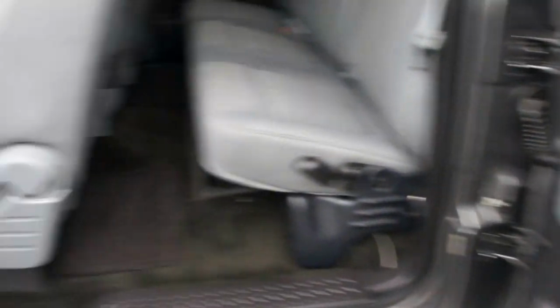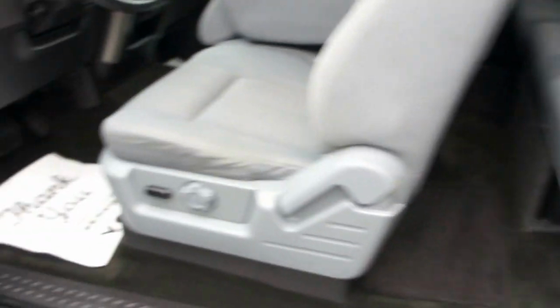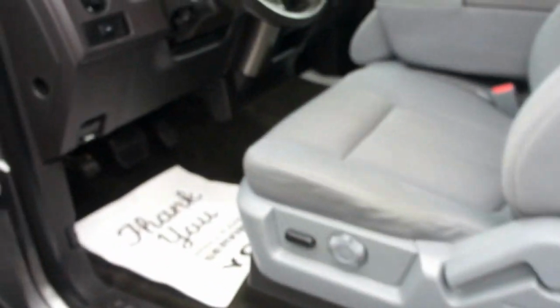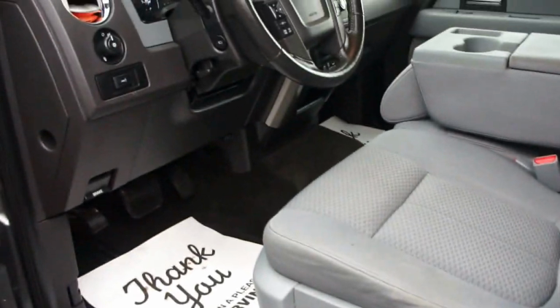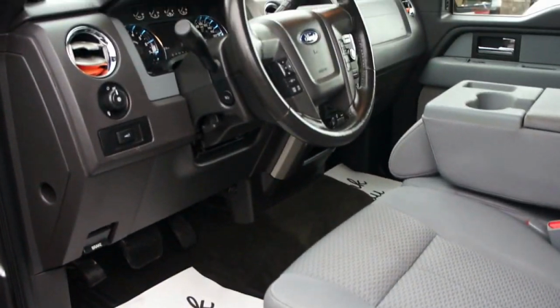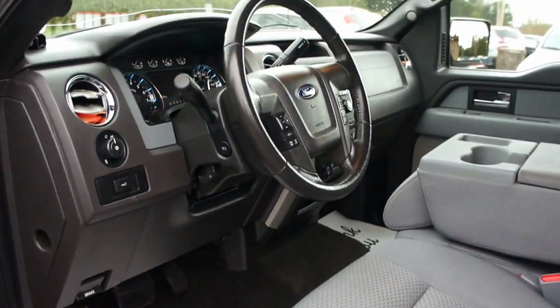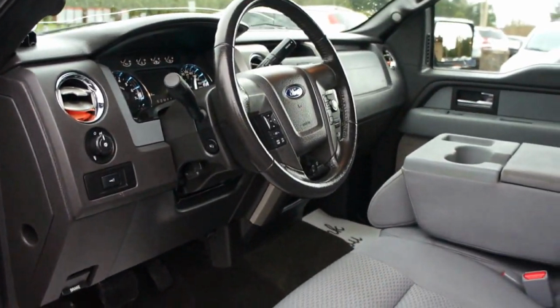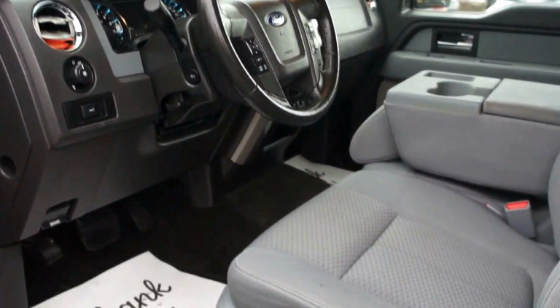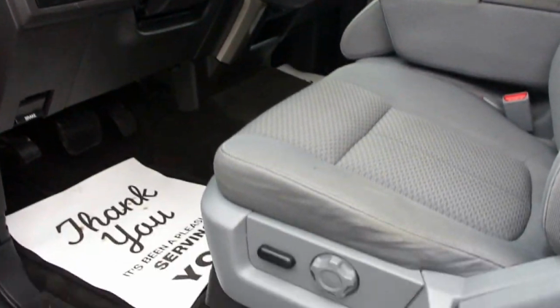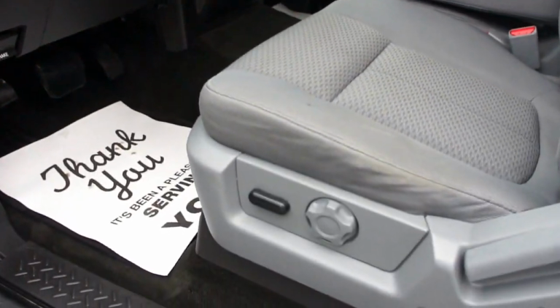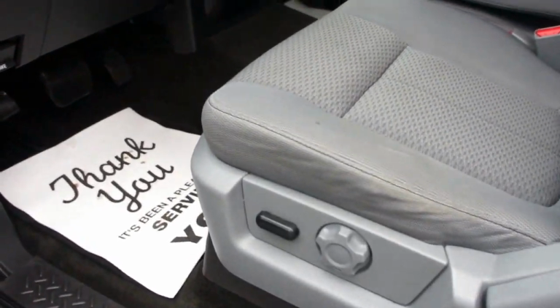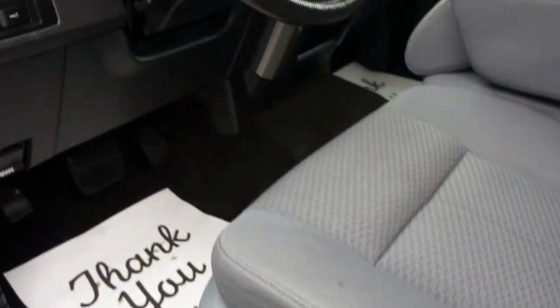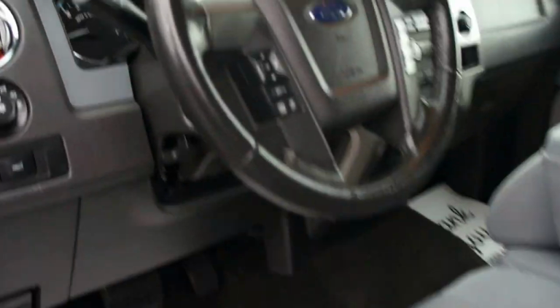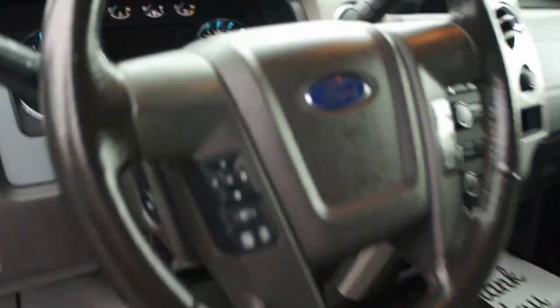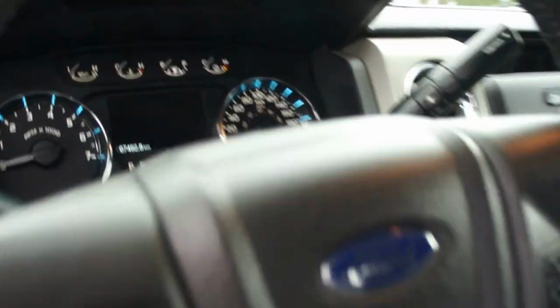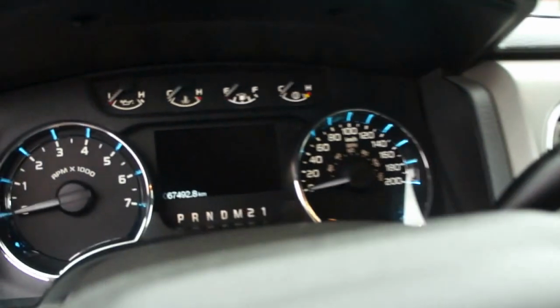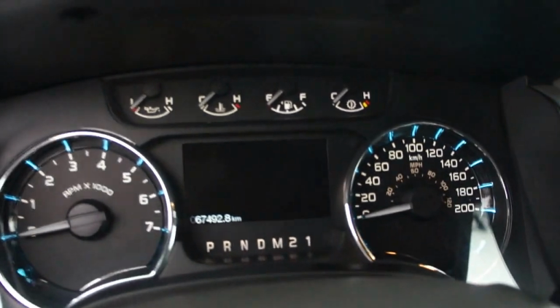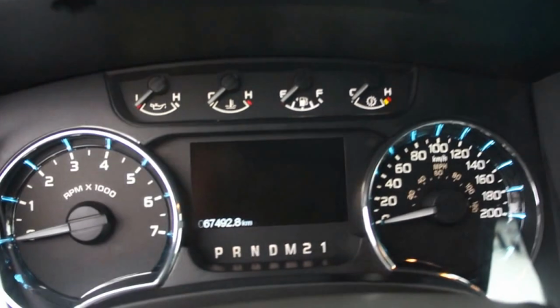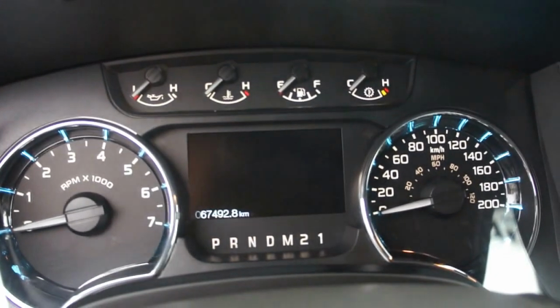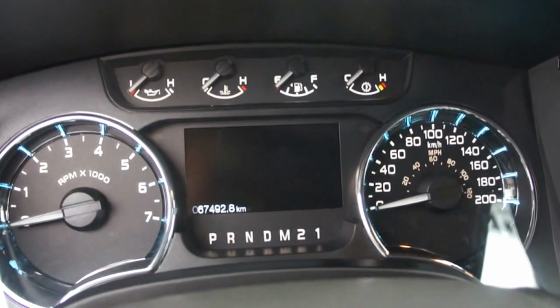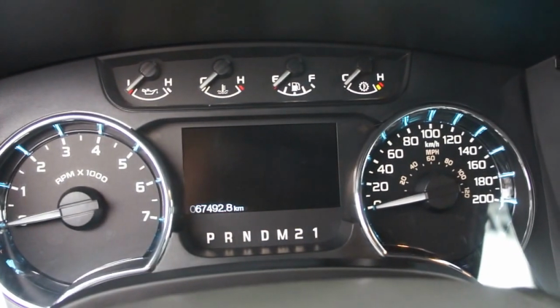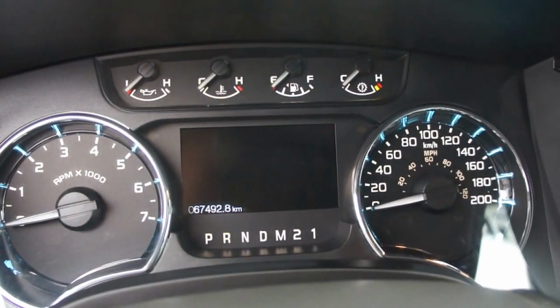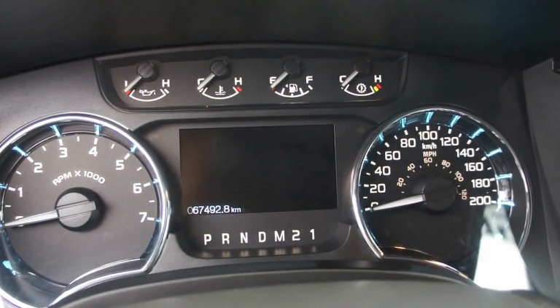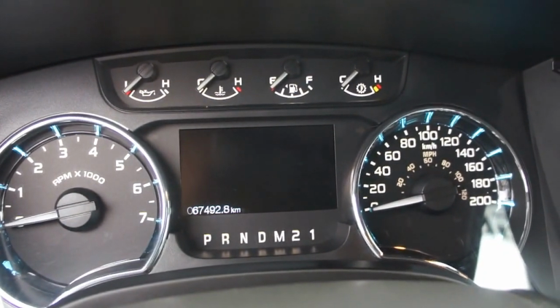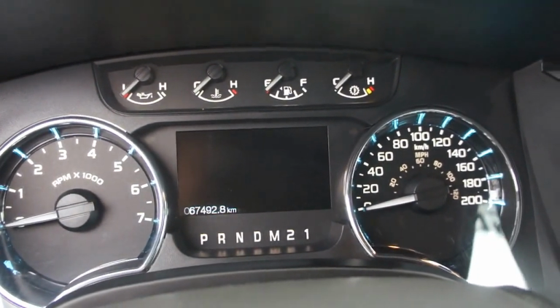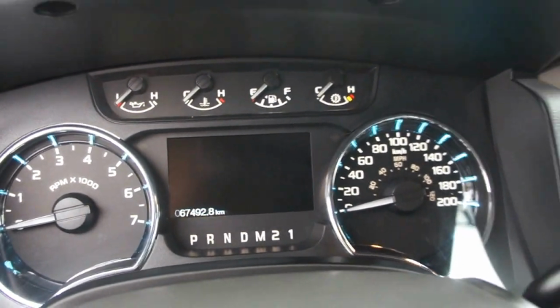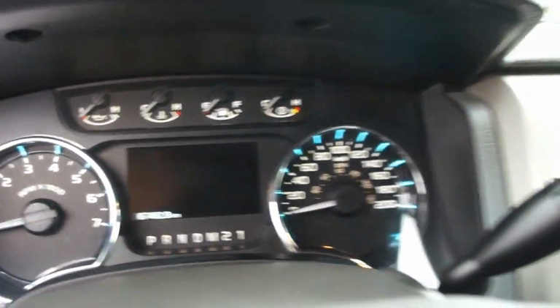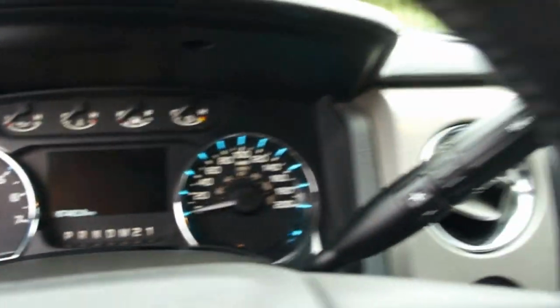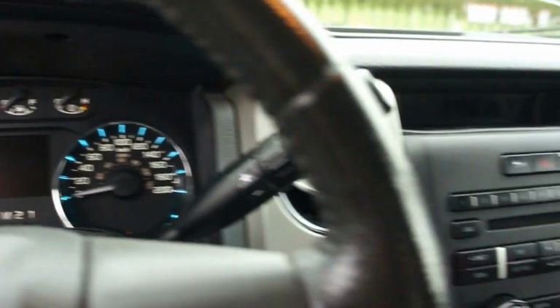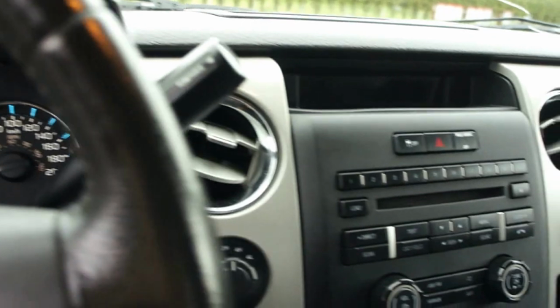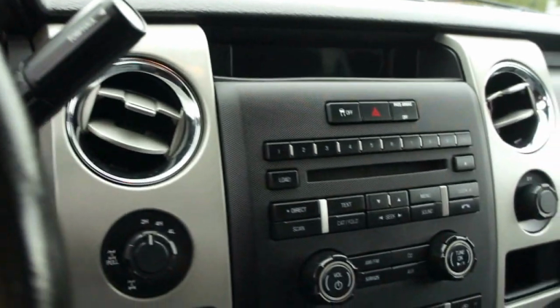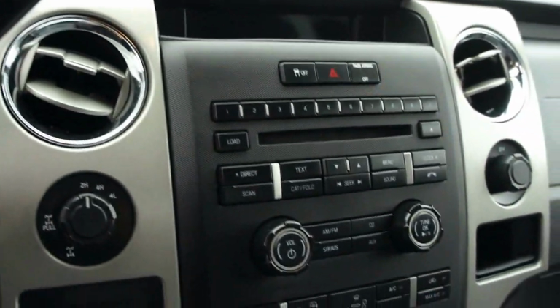It has an automatic transmission, power driver seat, and for mileage it only has 67,492 kilometers. It also has a CD player and air conditioning.